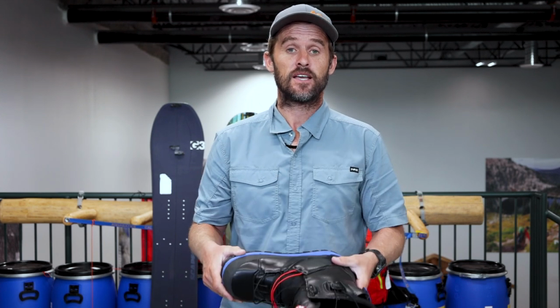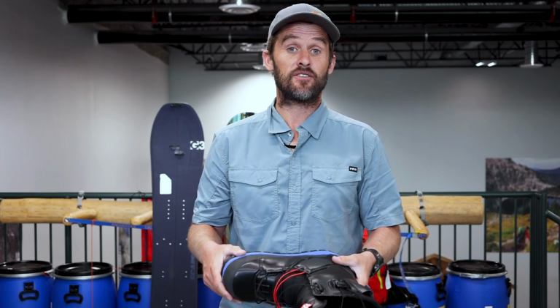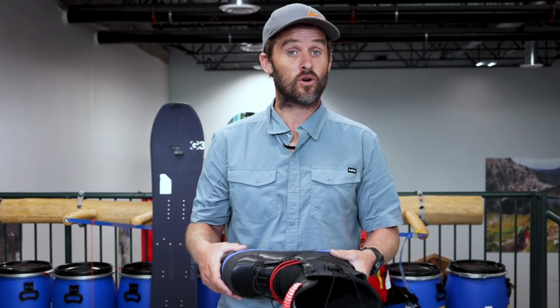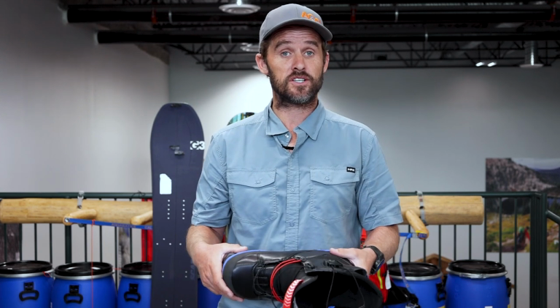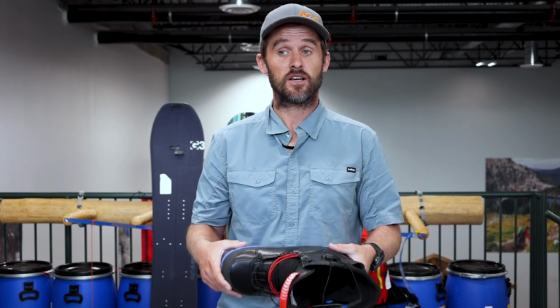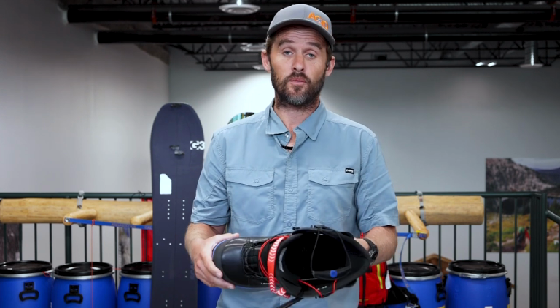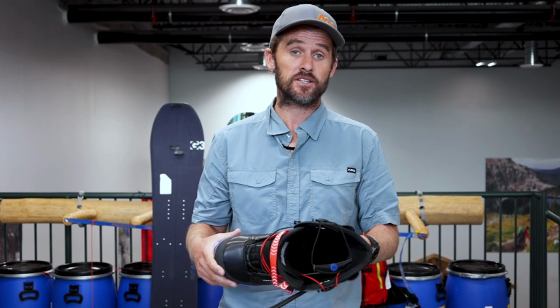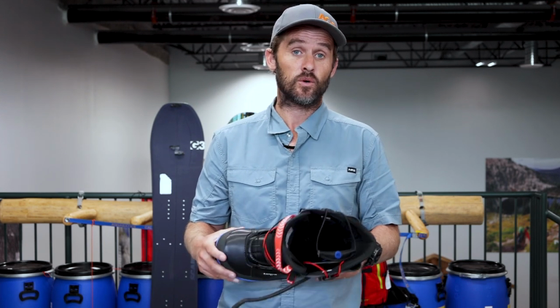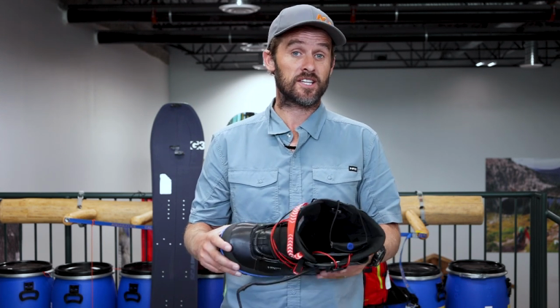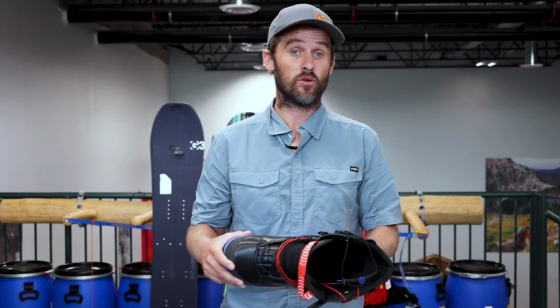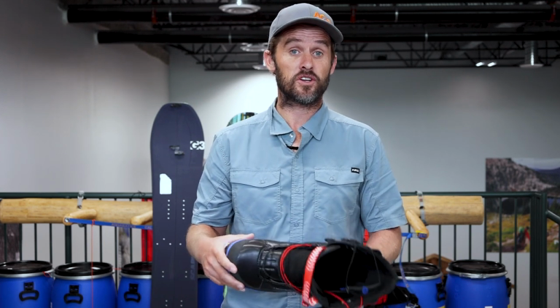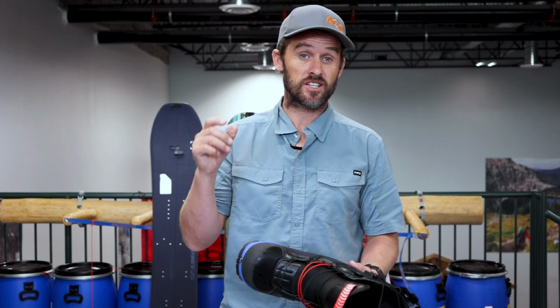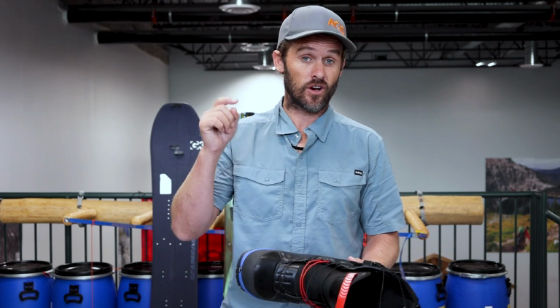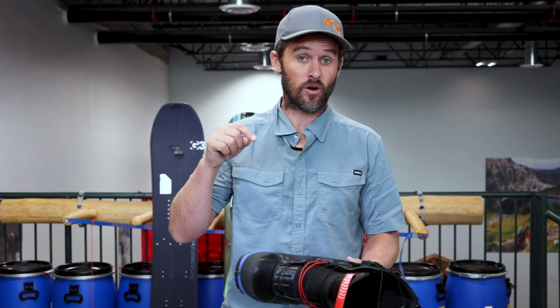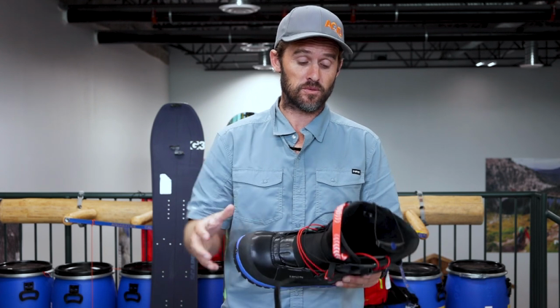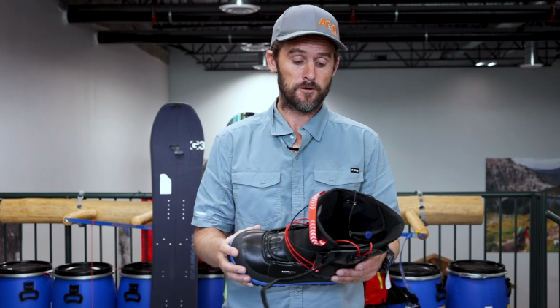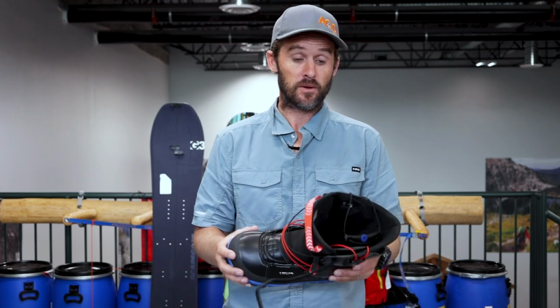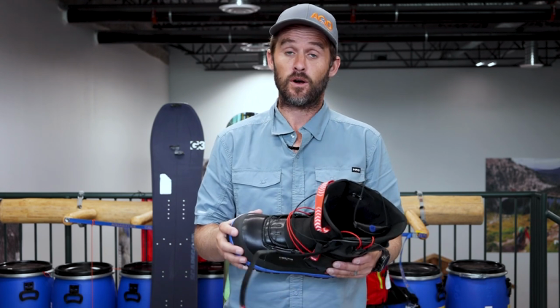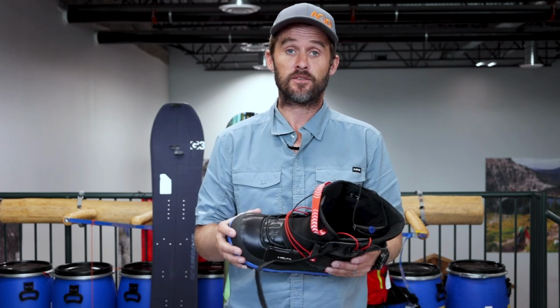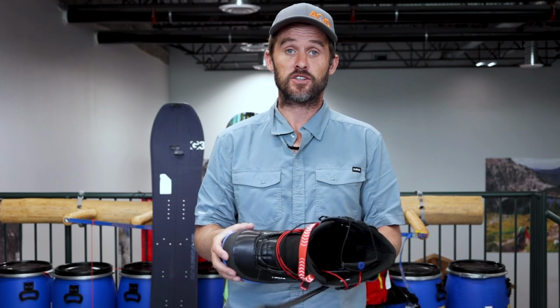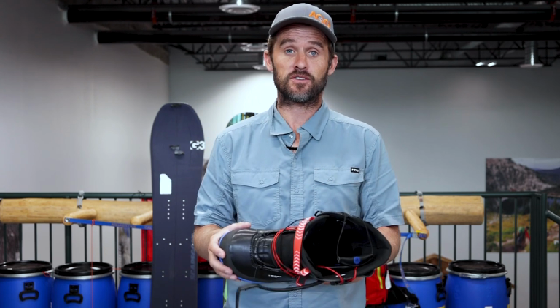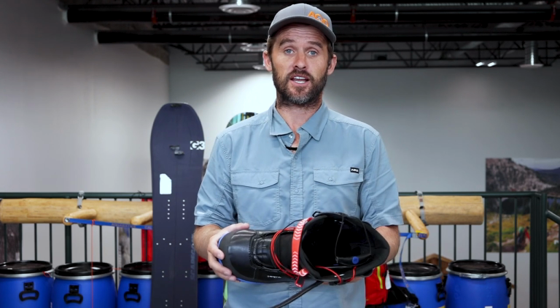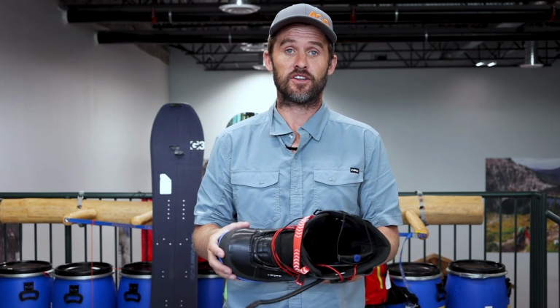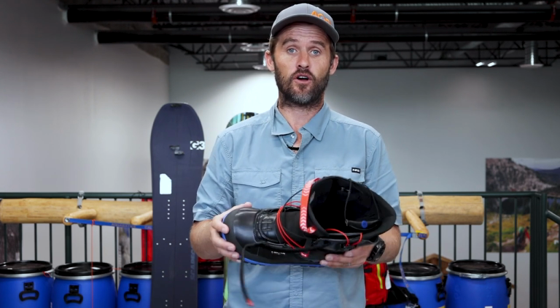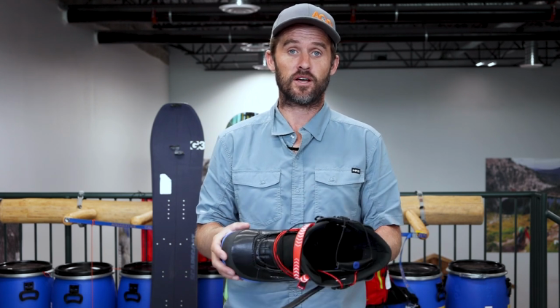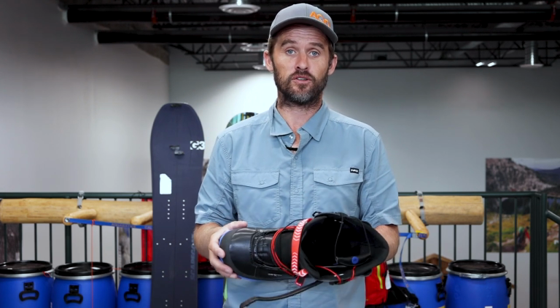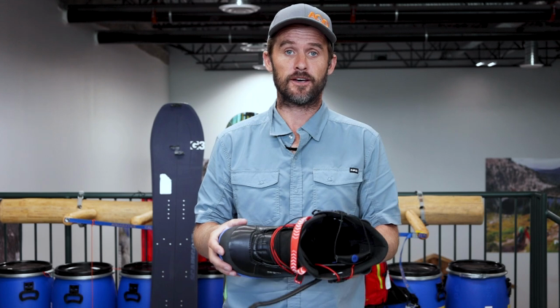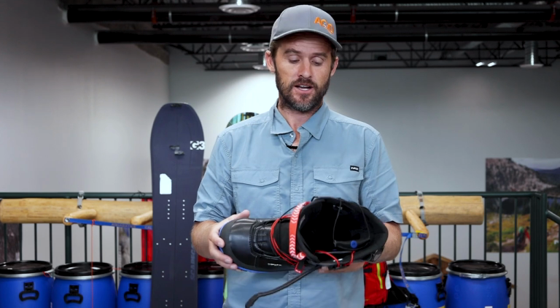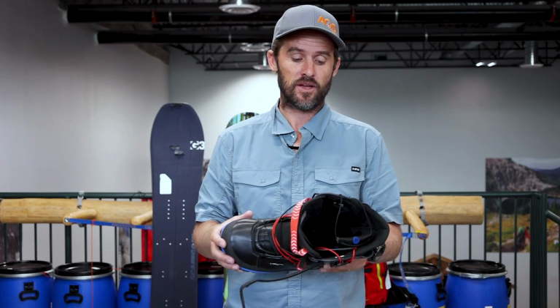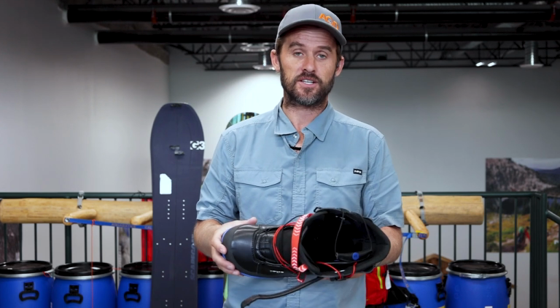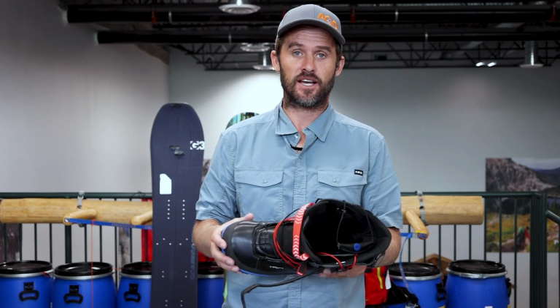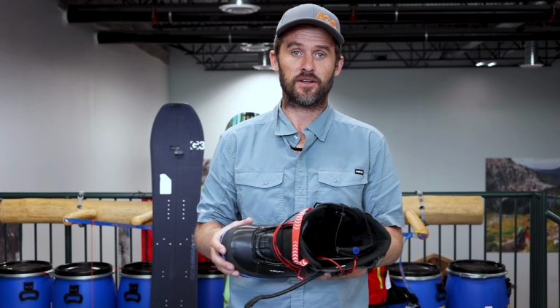If you have any more questions or comments, or would like to hear more, you can just stick a note in the comments below. Thank you so much for checking out the video — hope it was helpful and hope you have a great season out in the mountains.